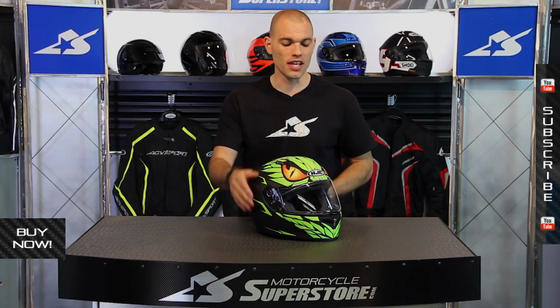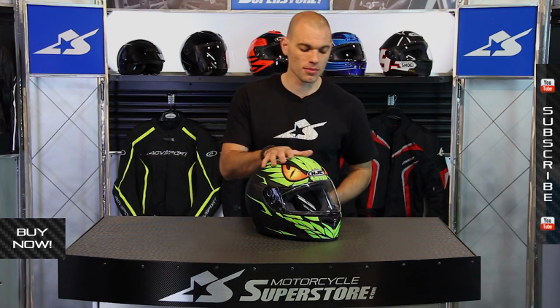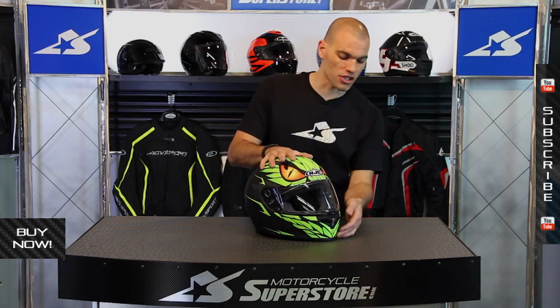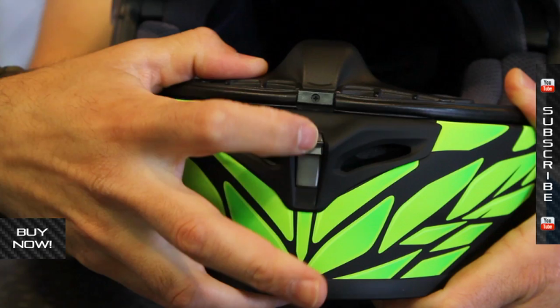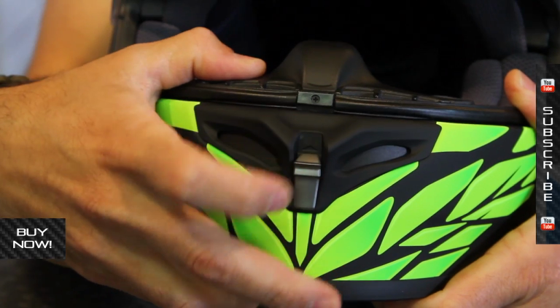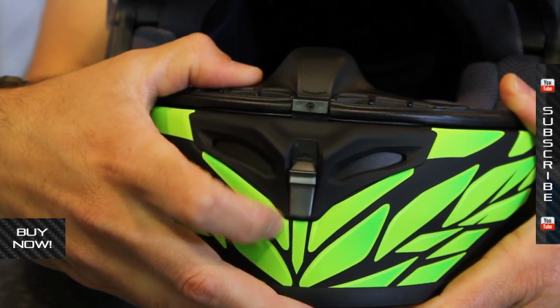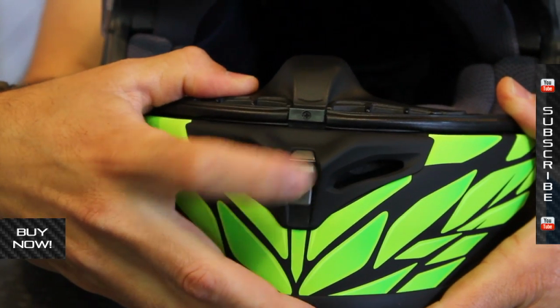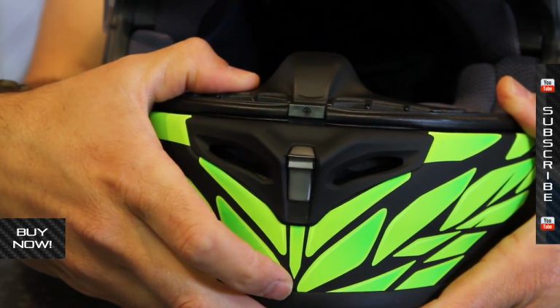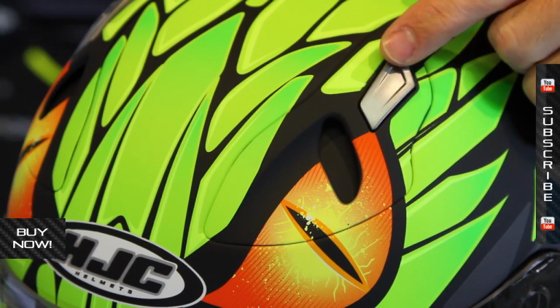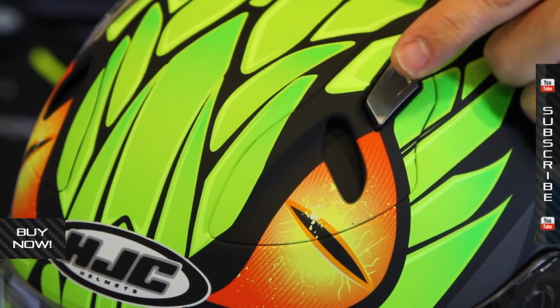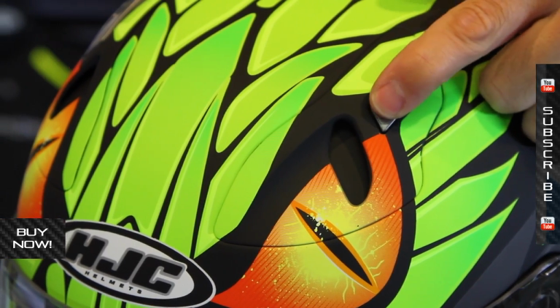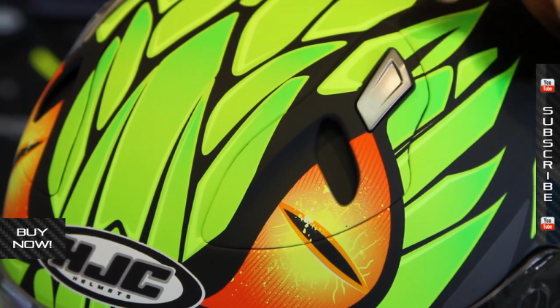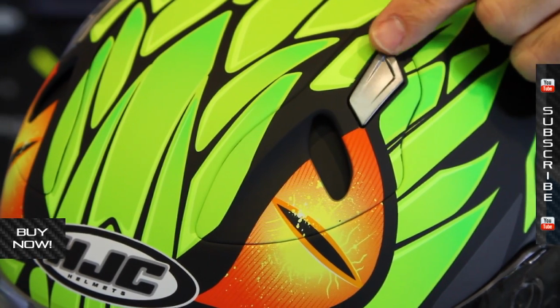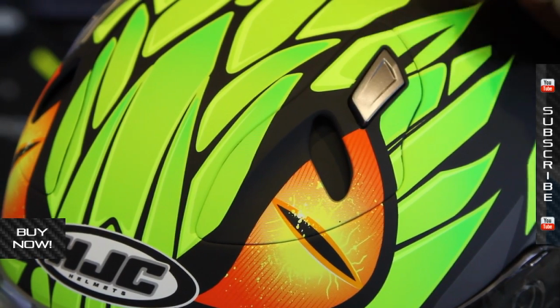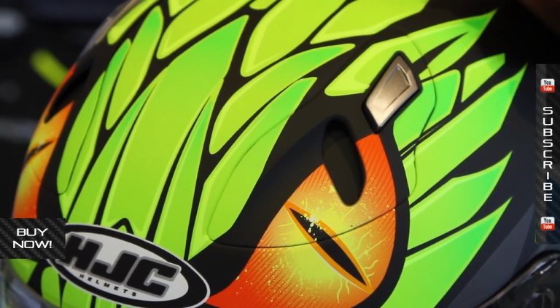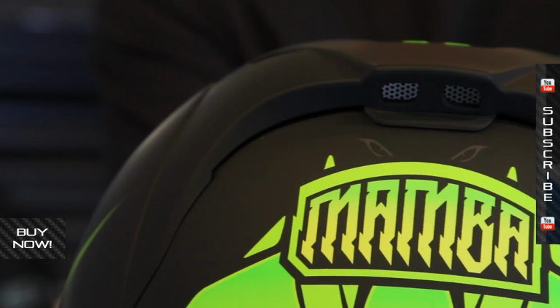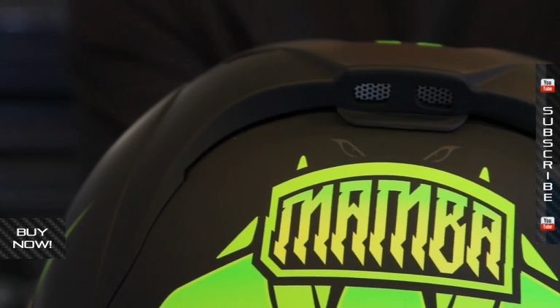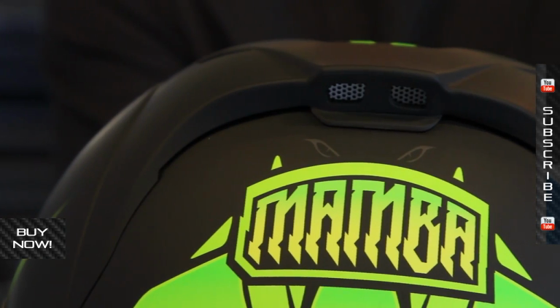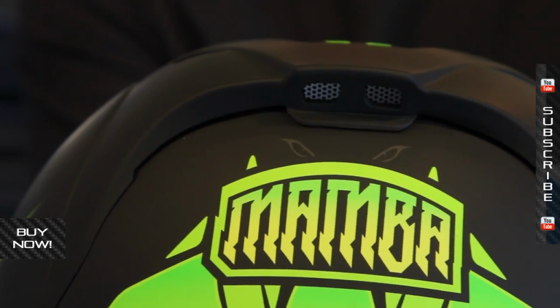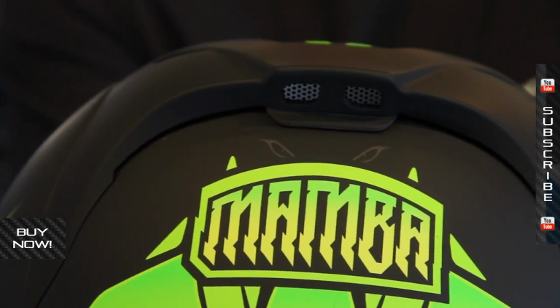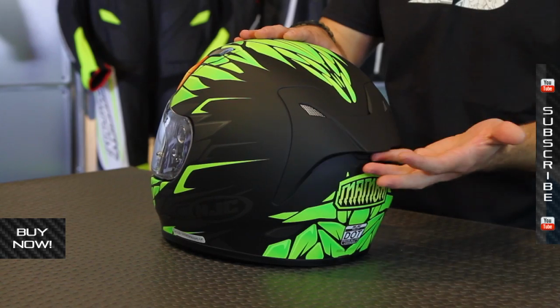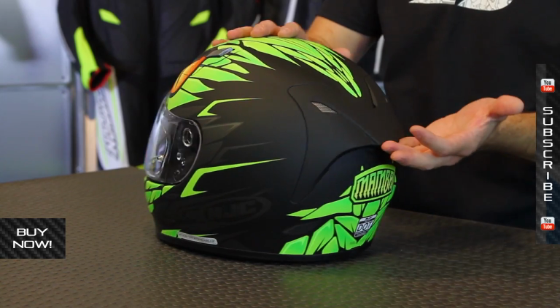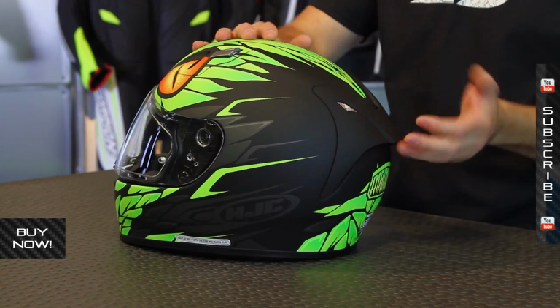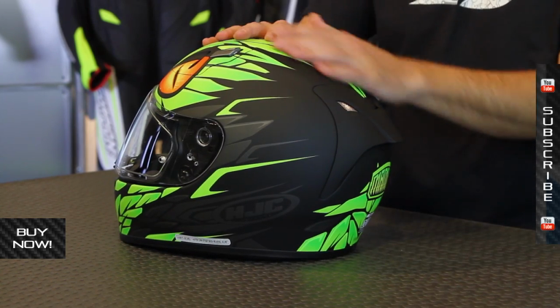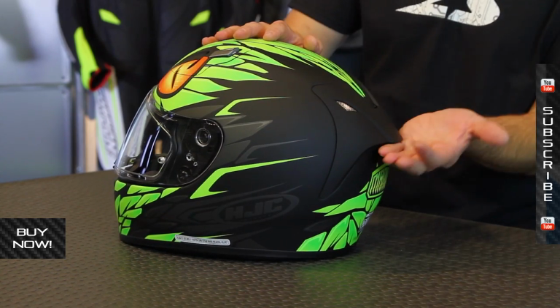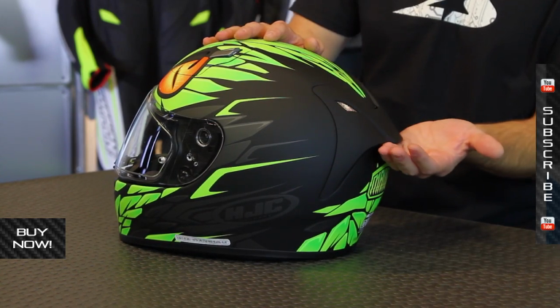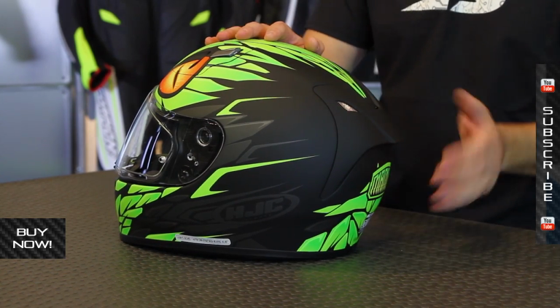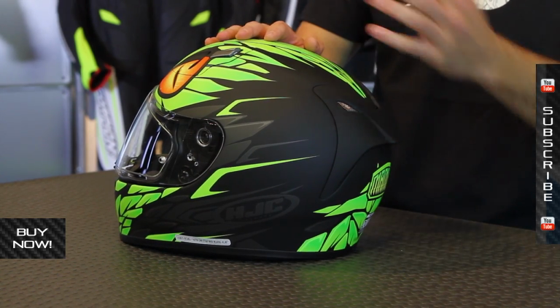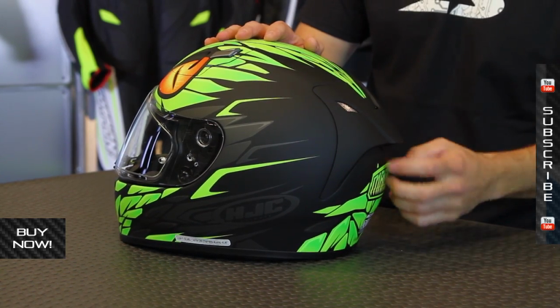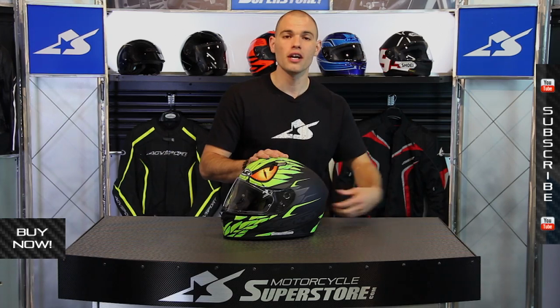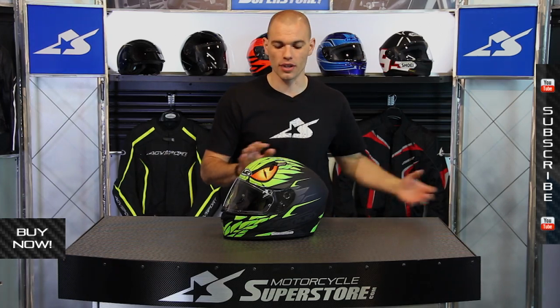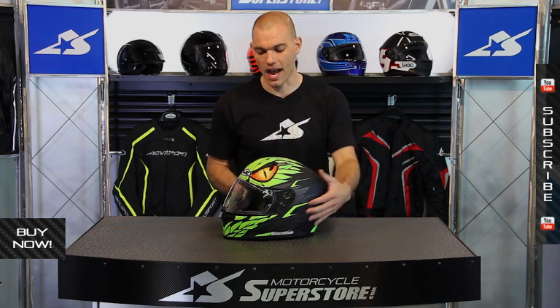Vent systems are adjustable, so you have an adjustable vent on the chin bar, and also two adjustable vents on top of the helmet as well. Non-adjustable exhaust vents, but you can see it has a nice contour here to help create a low pressure to pull it out the back.